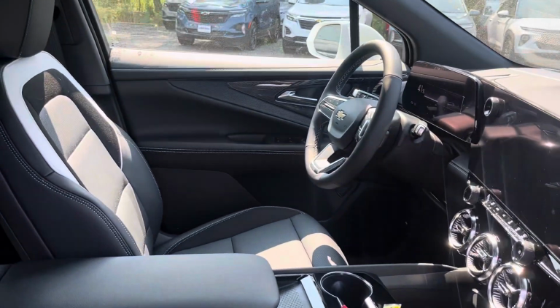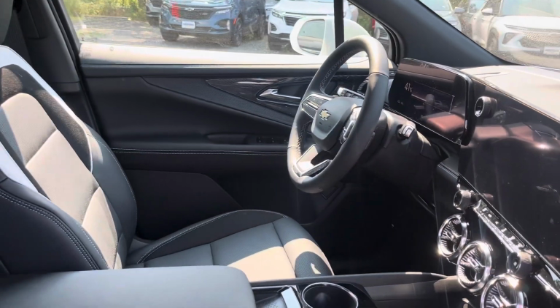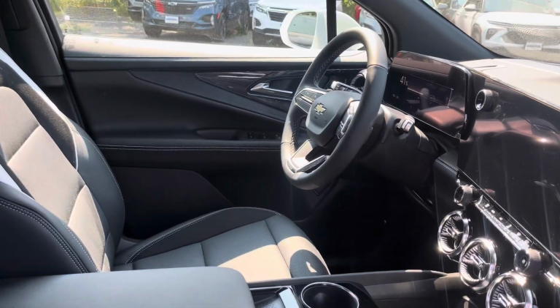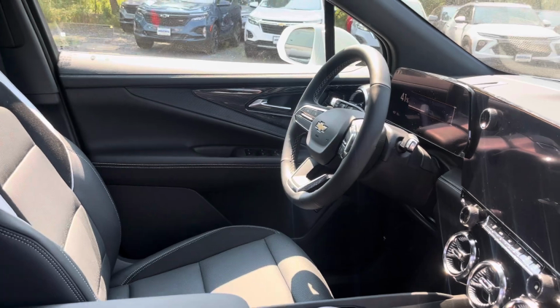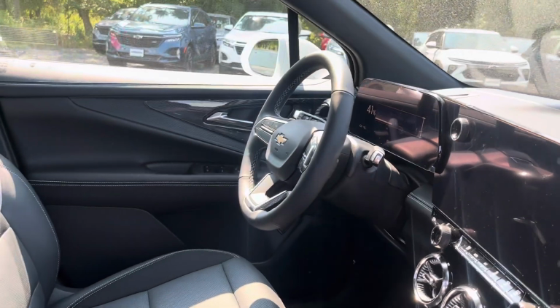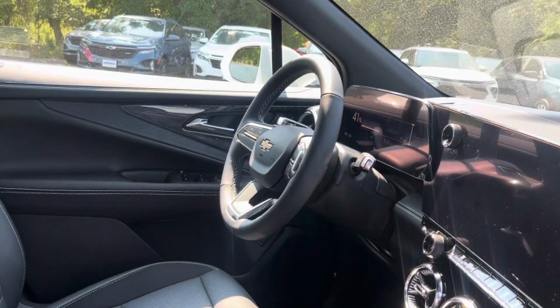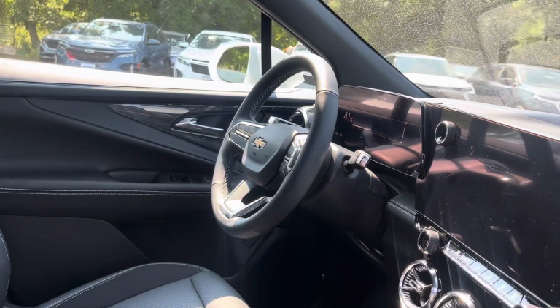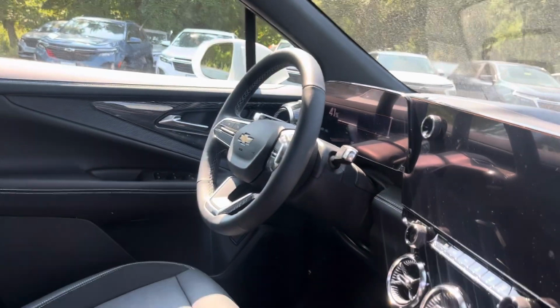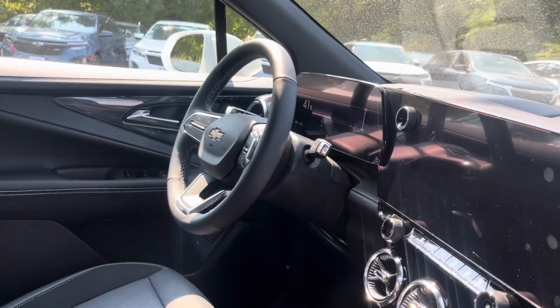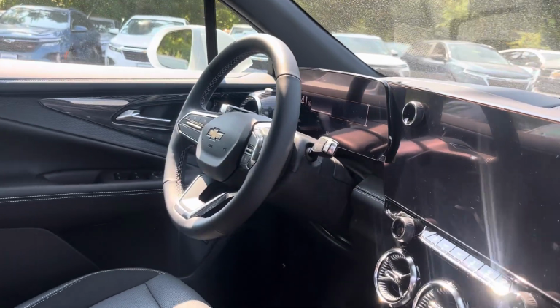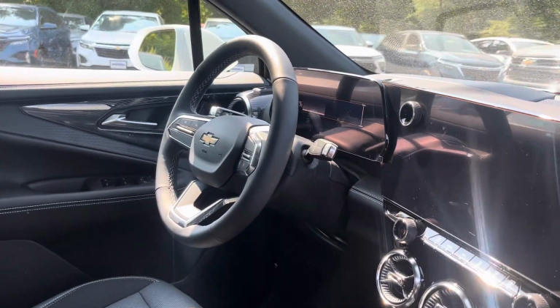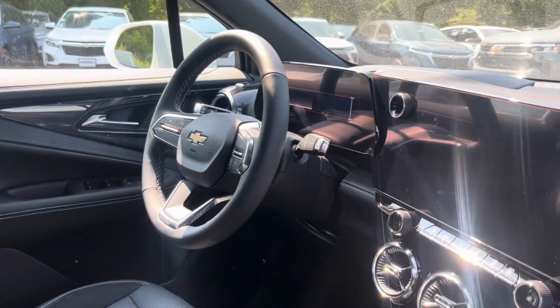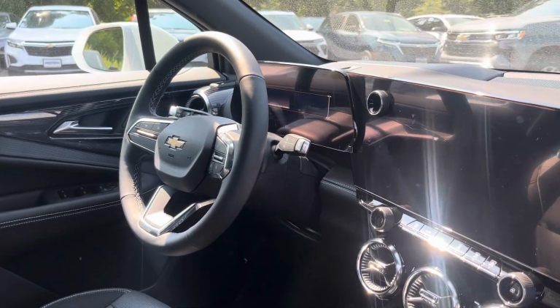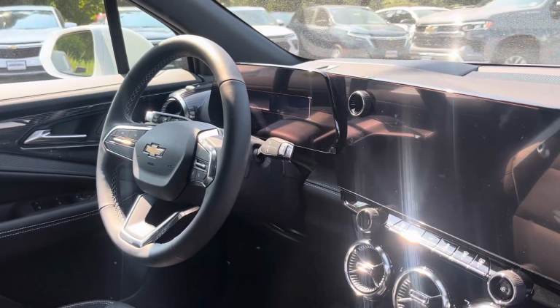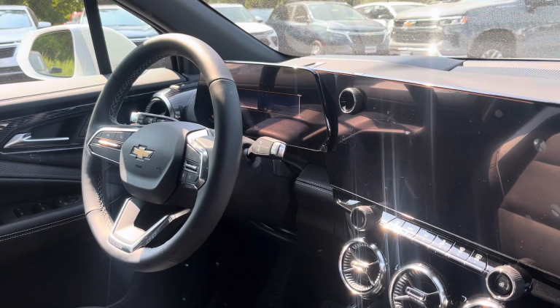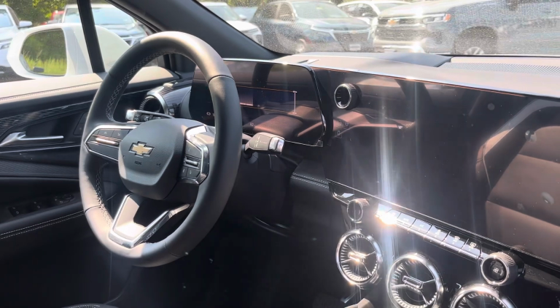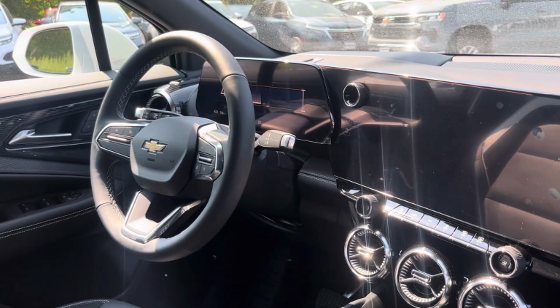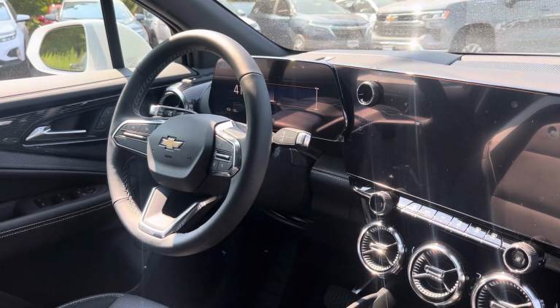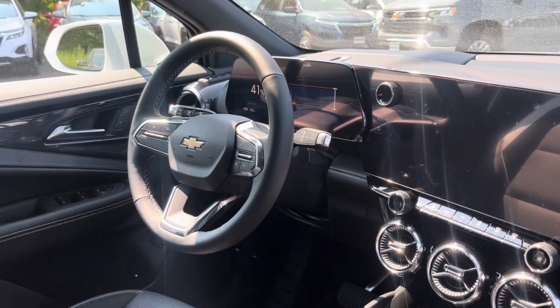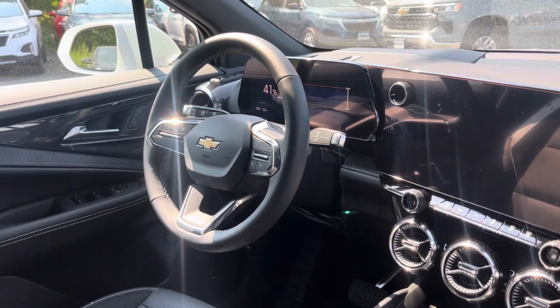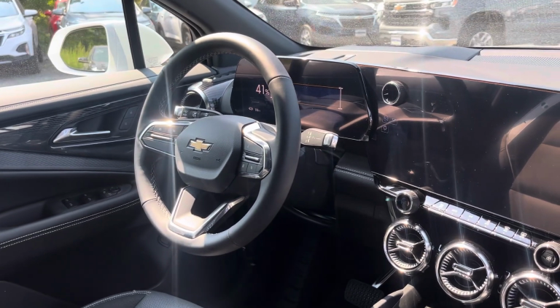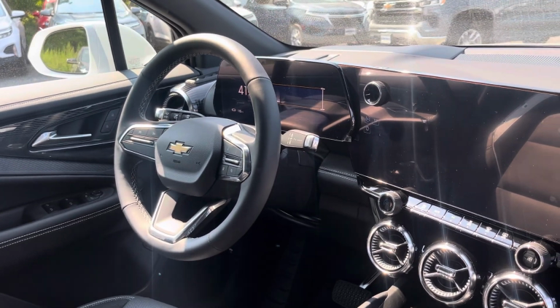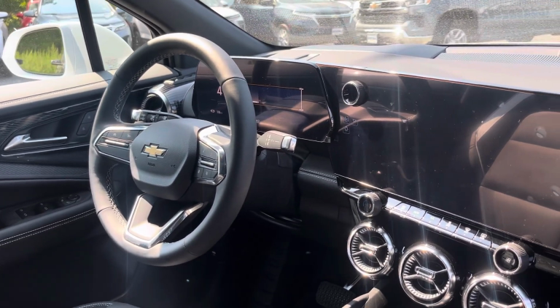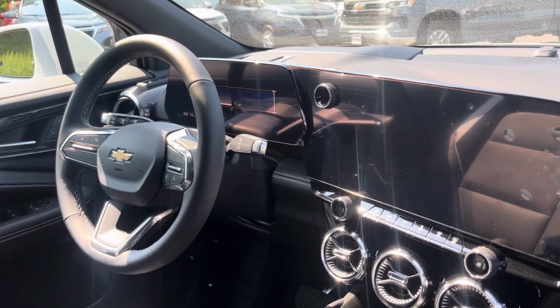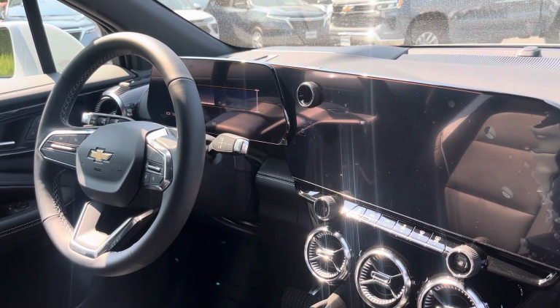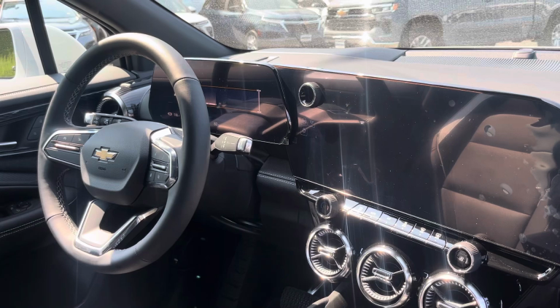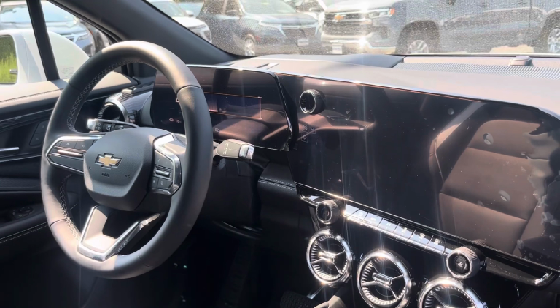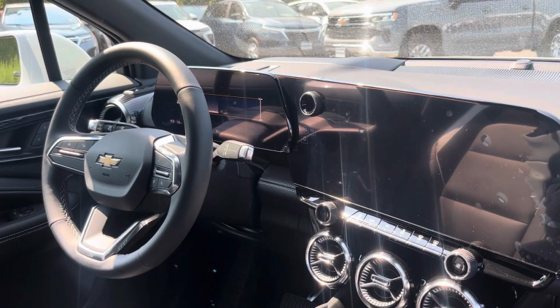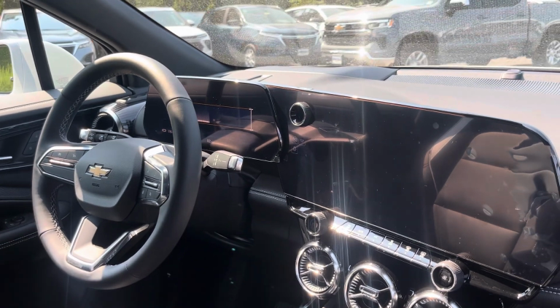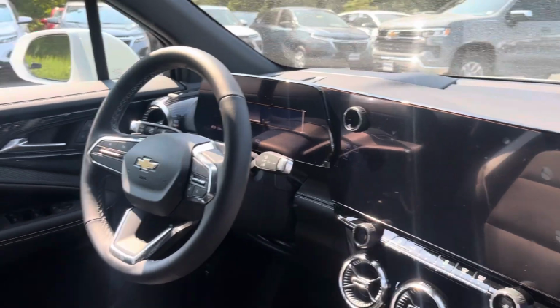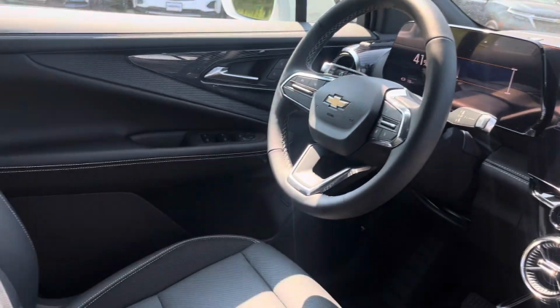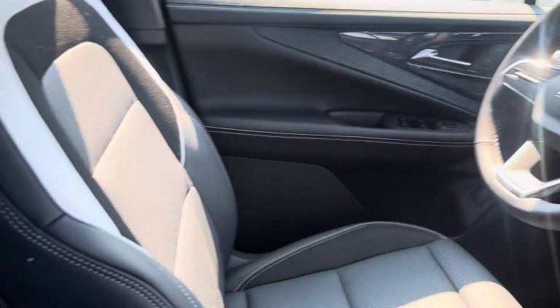One of the main packages they did add was the Comfort and Convenience Package and the Driver Confidence Package, so the 360 cameras, all the safety features, of course. We get the nice leather Evotec interior.